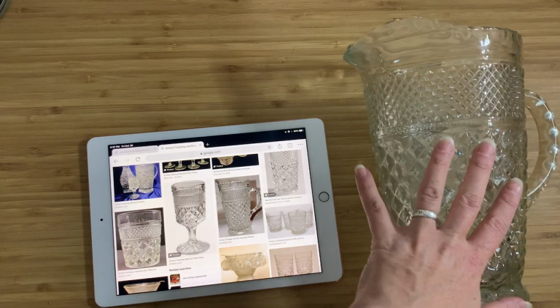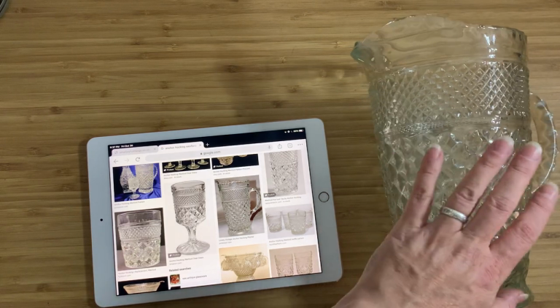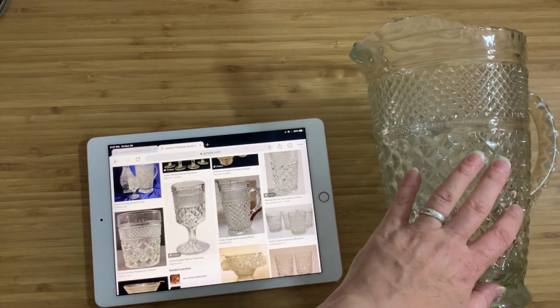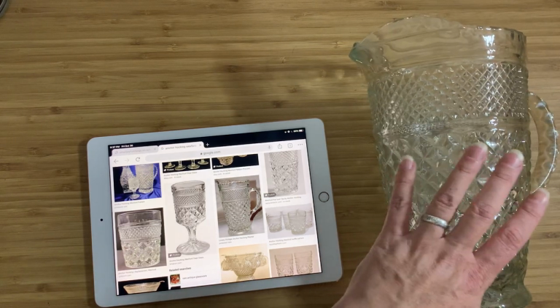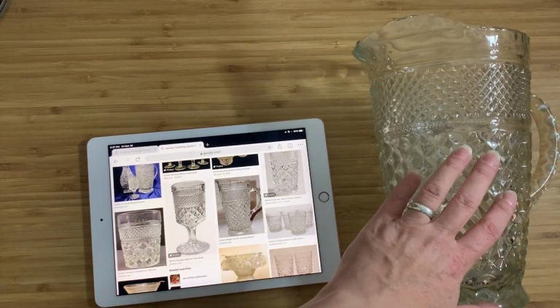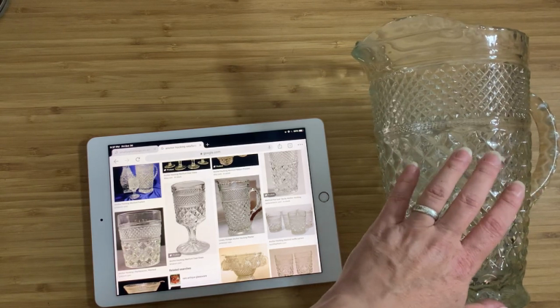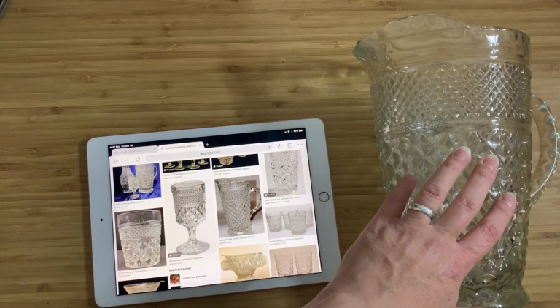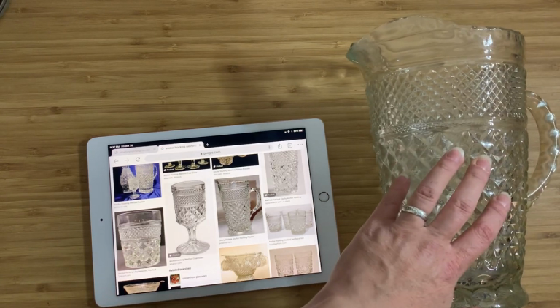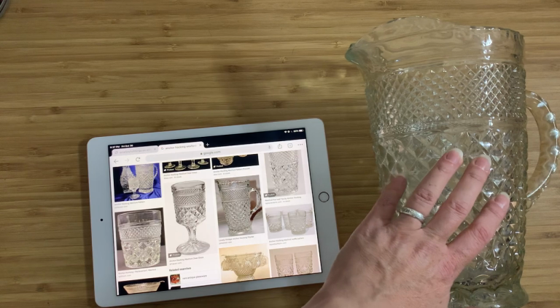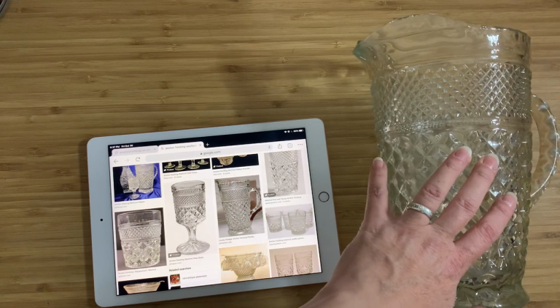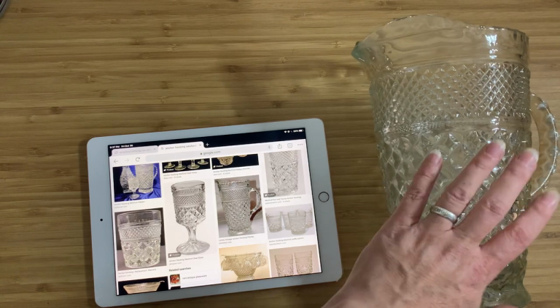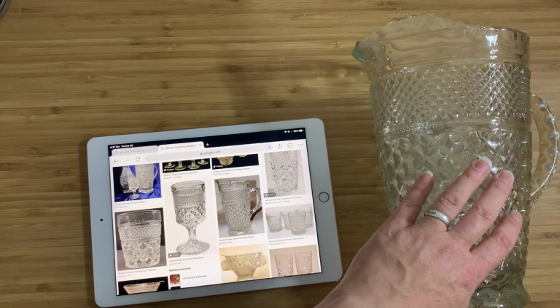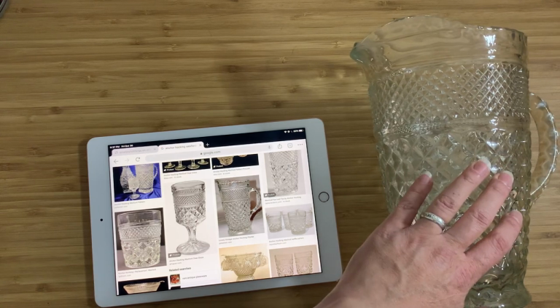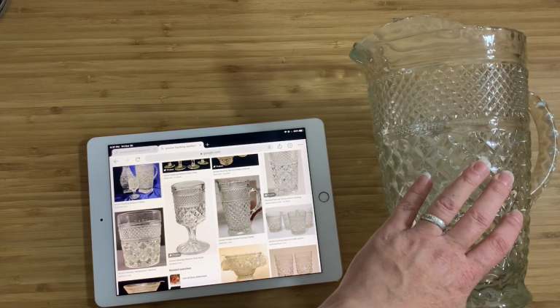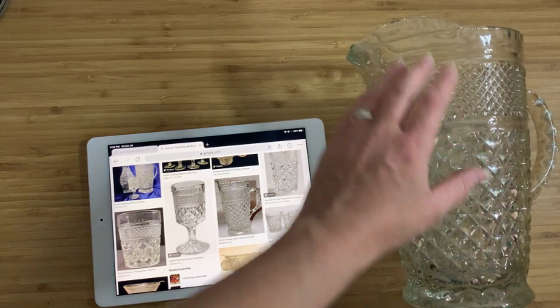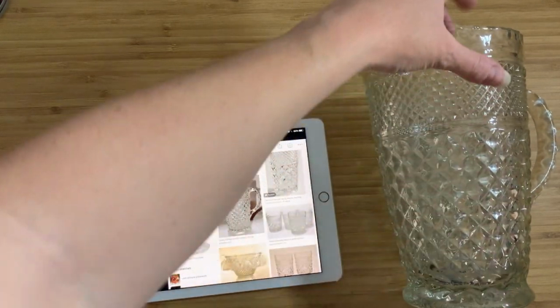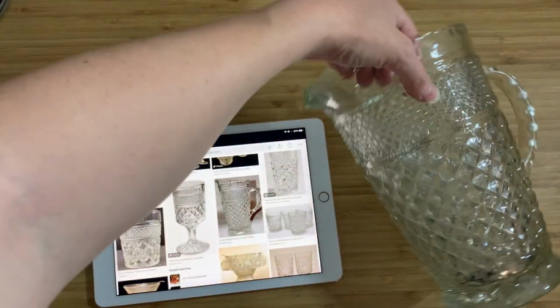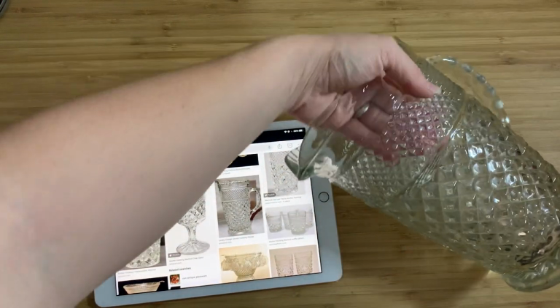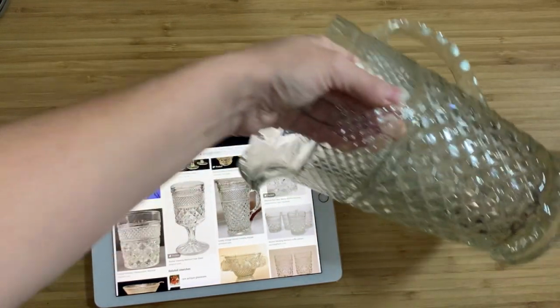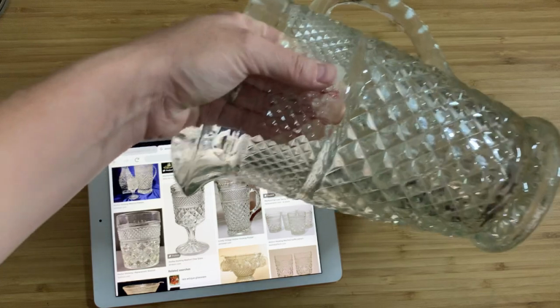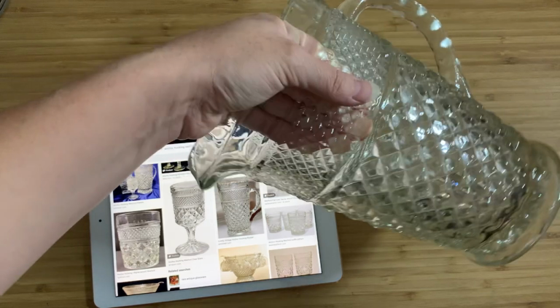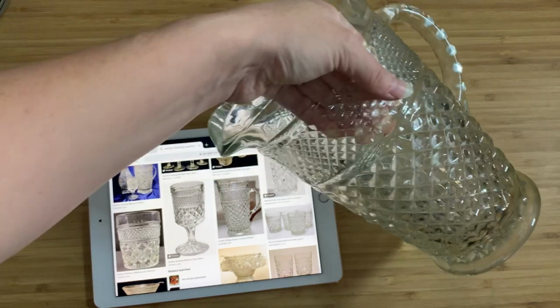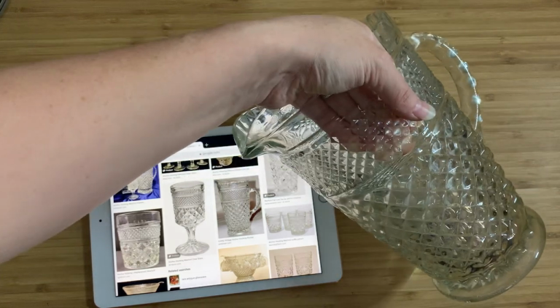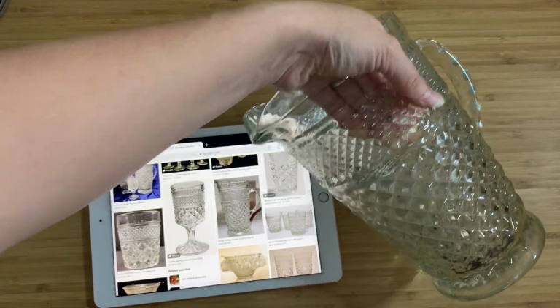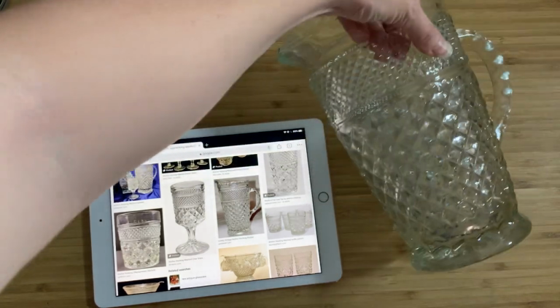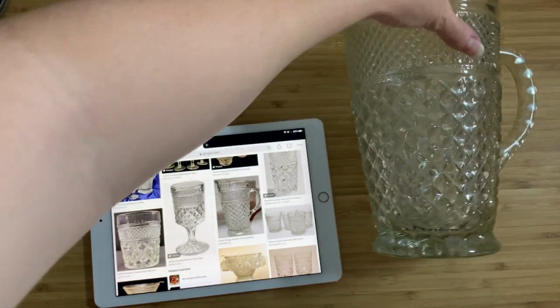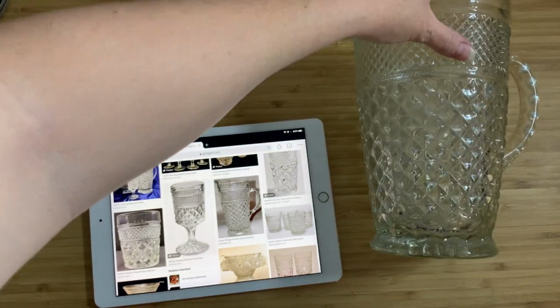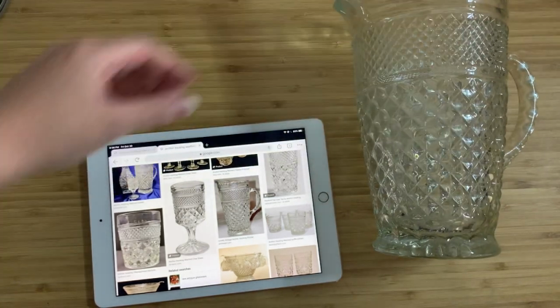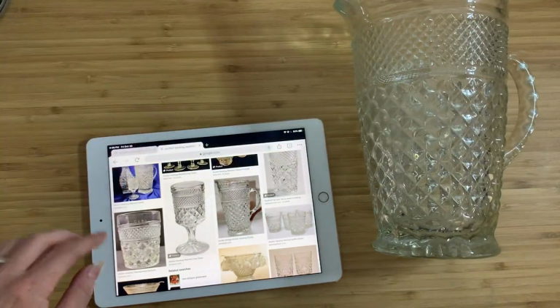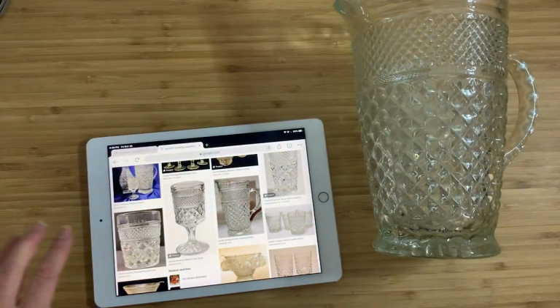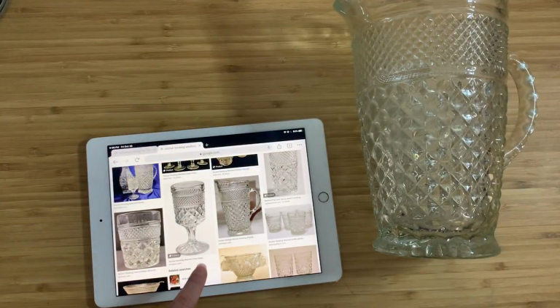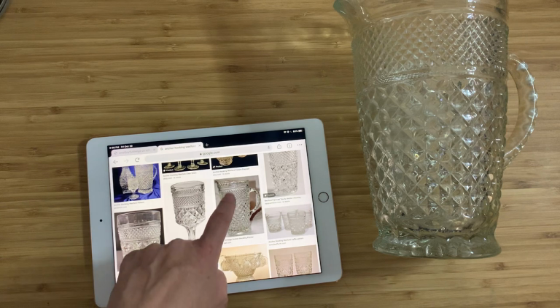This particular one I believe is probably older — it's going to be from either the late 1960s or the early 1970s. I just can't believe it's so big and heavy. It's ridiculous. The pattern here is very distinctive.